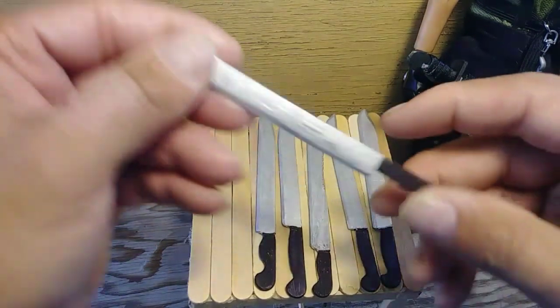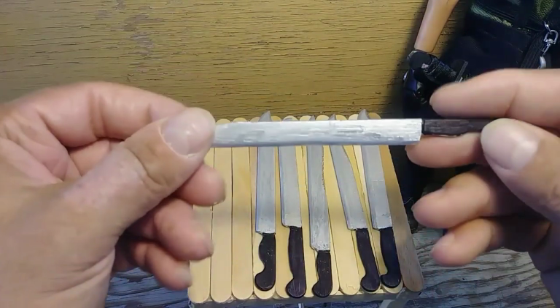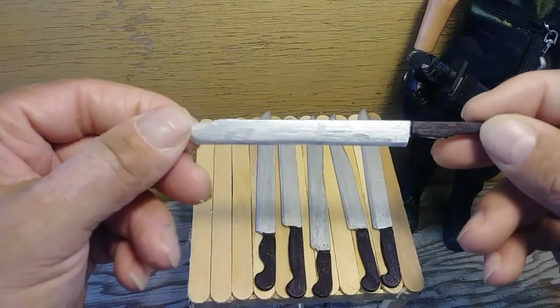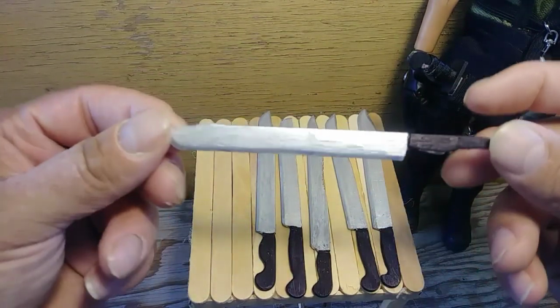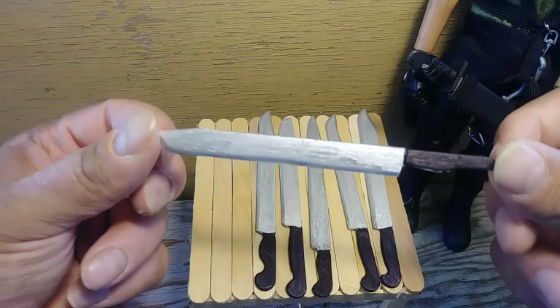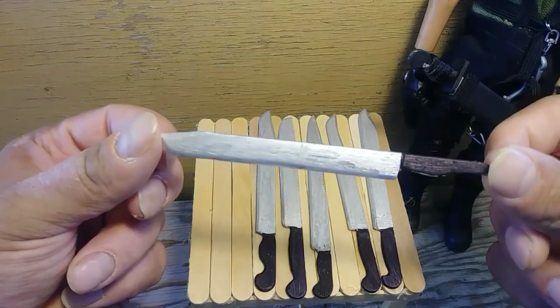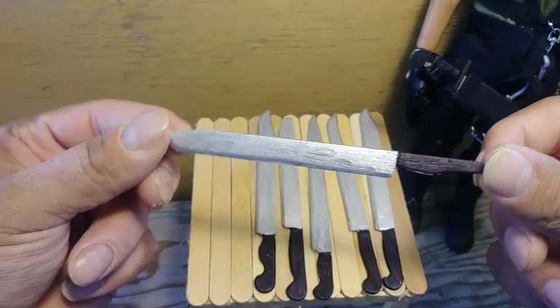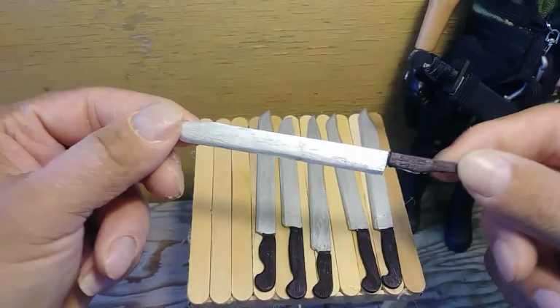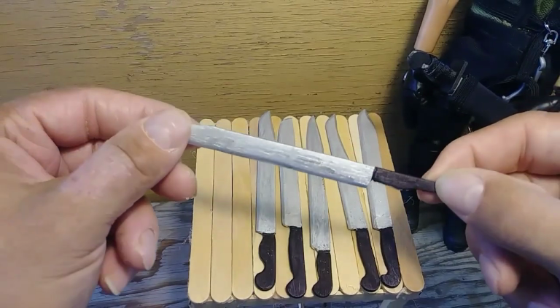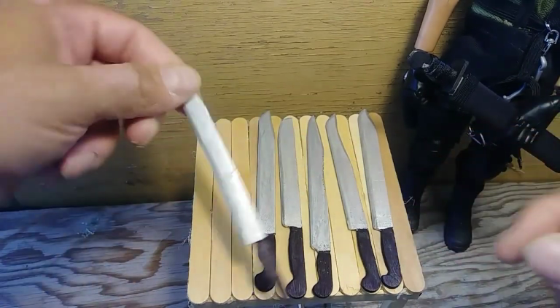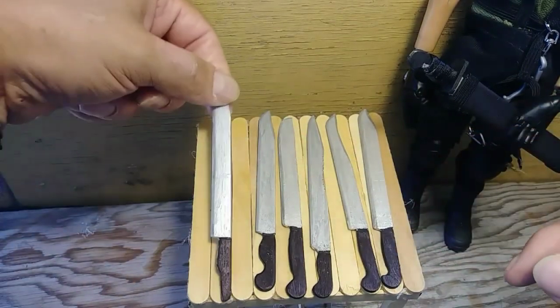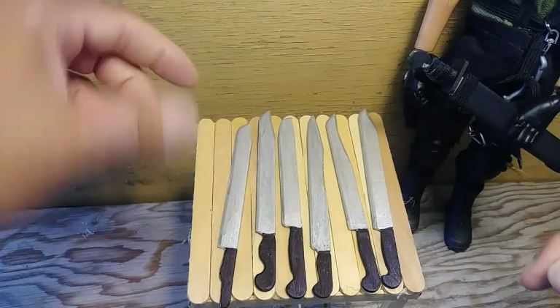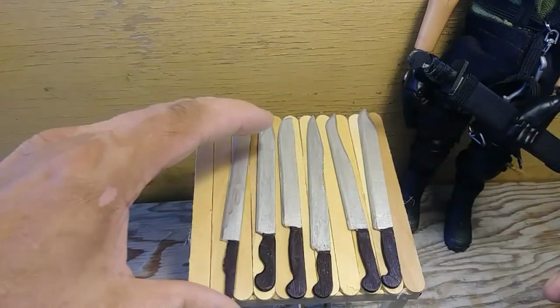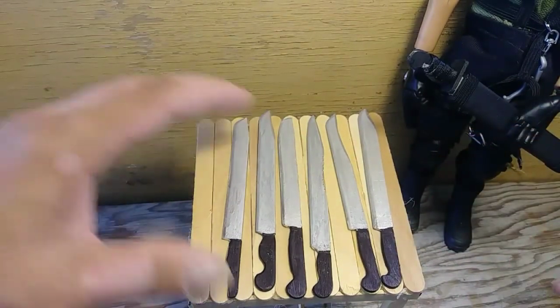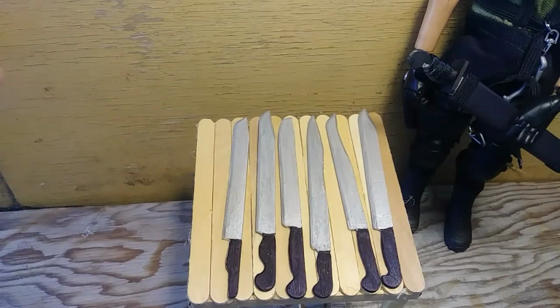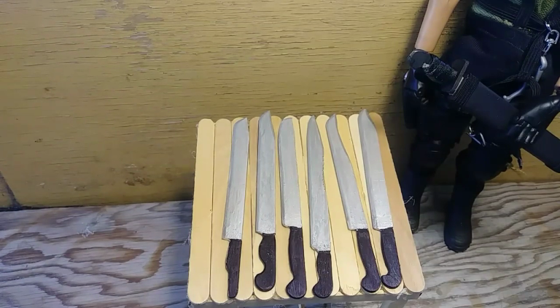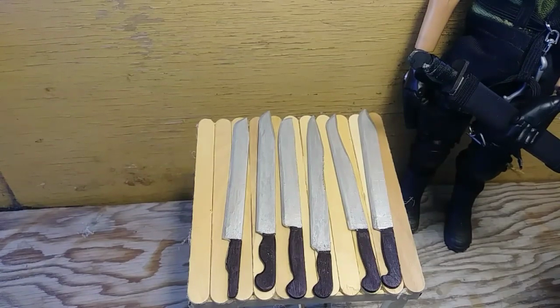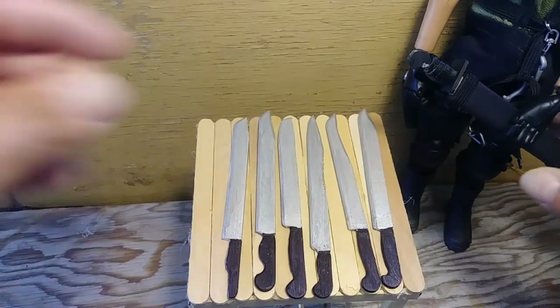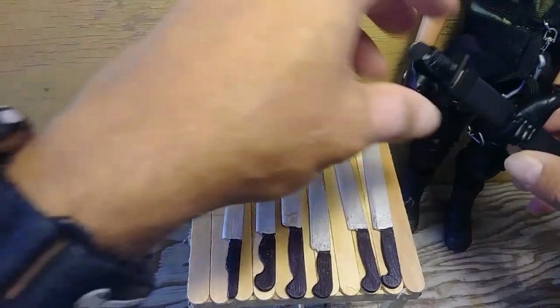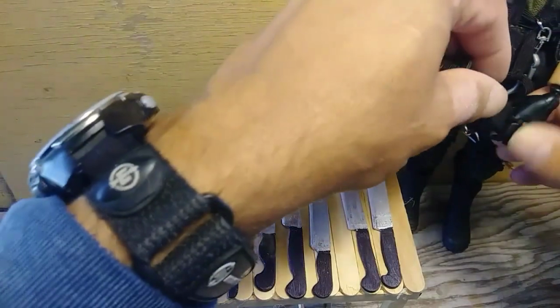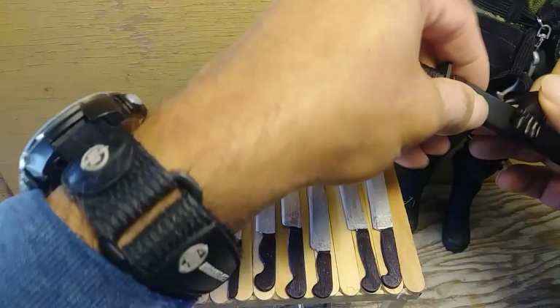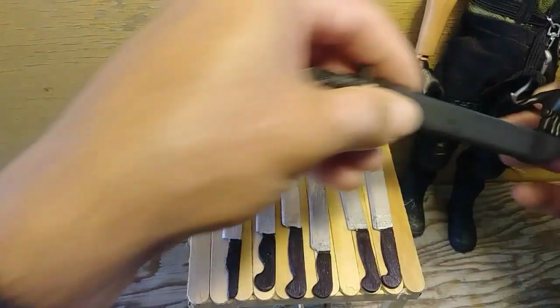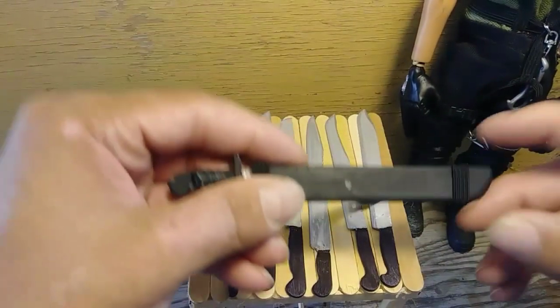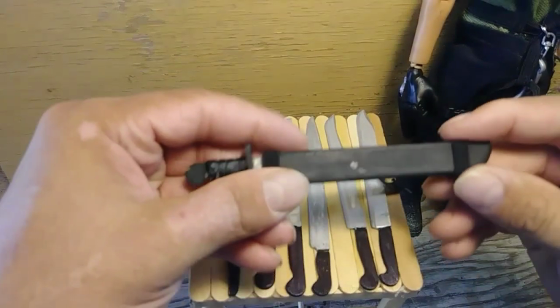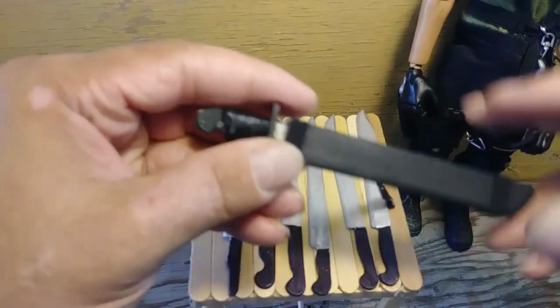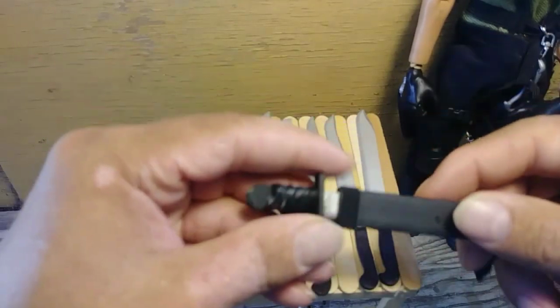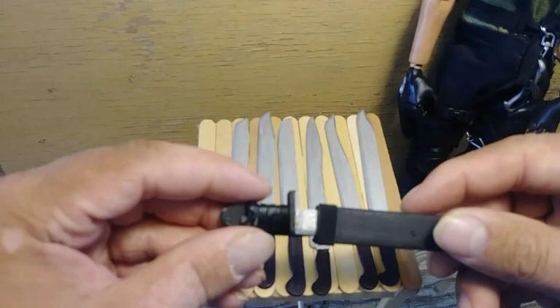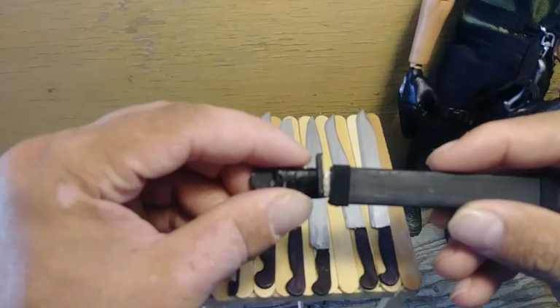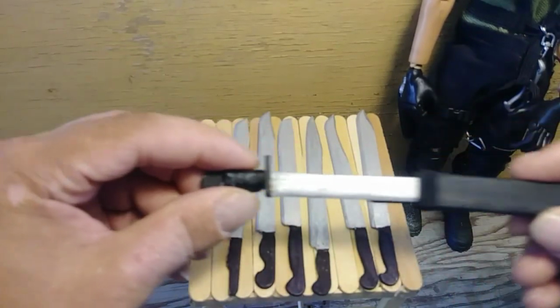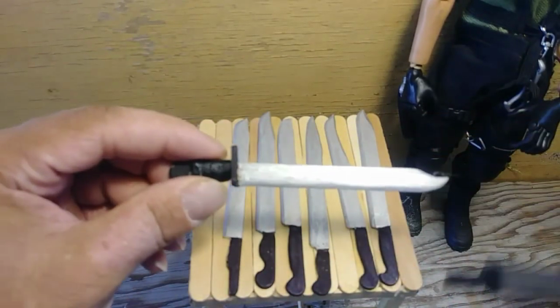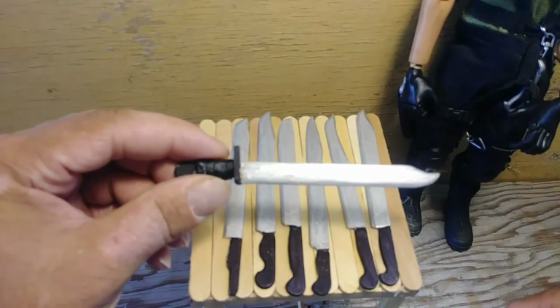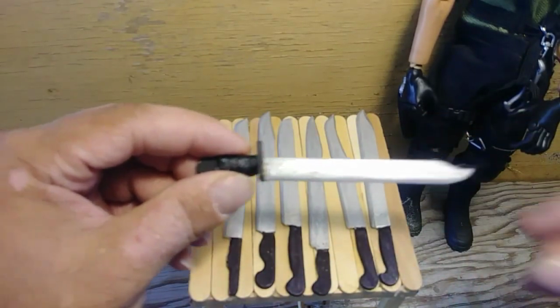This one — the handle accidentally broke when I was carving it, but that's okay, it still turned out really nice. After making these first machetes, I decided to take it to another level with this one.